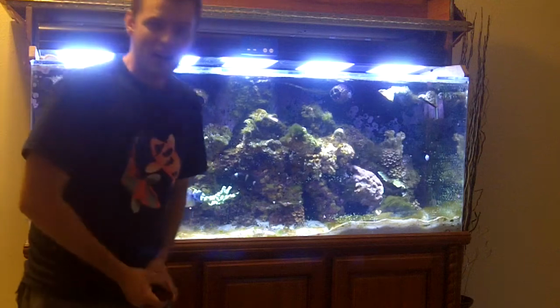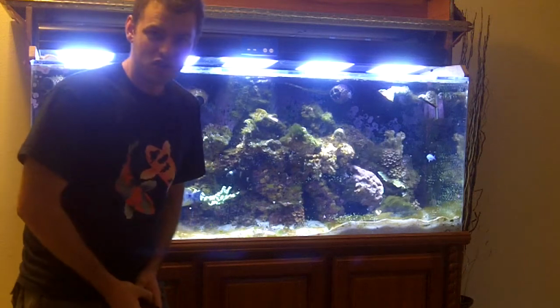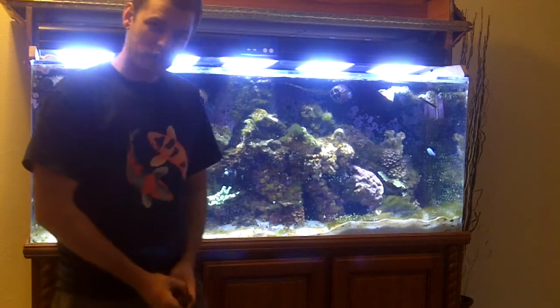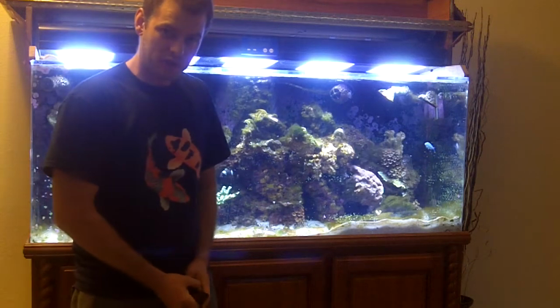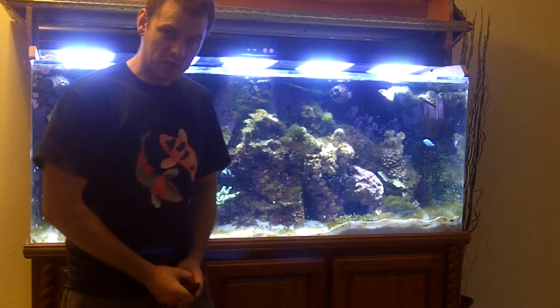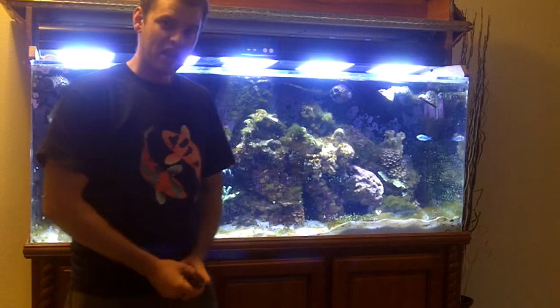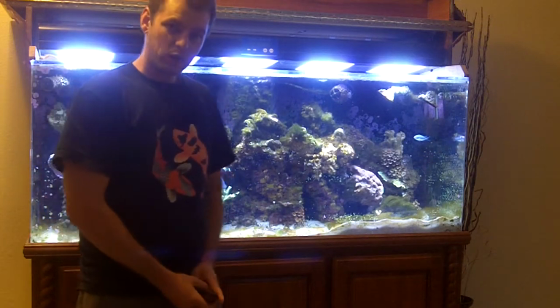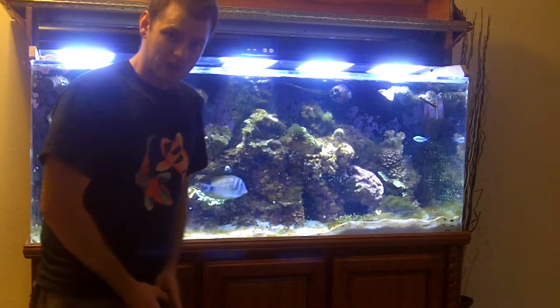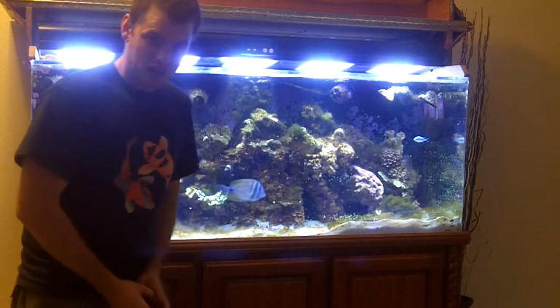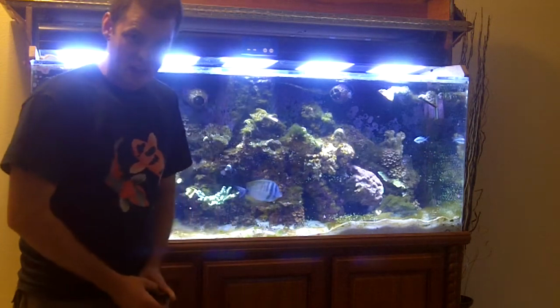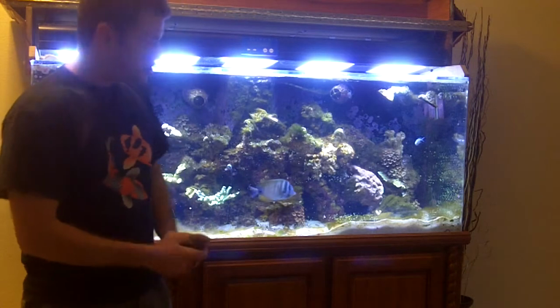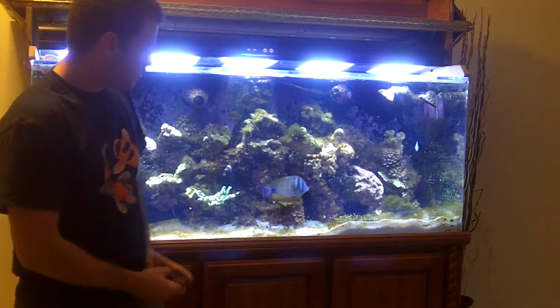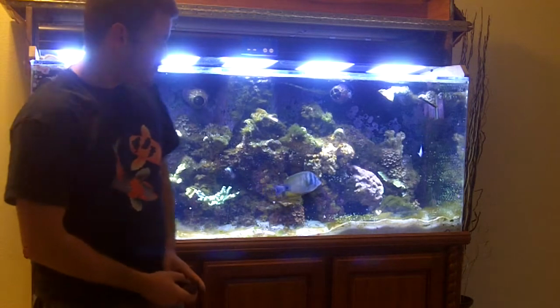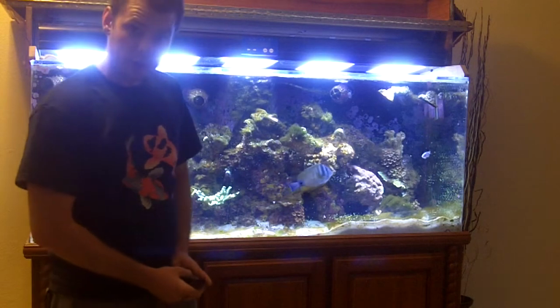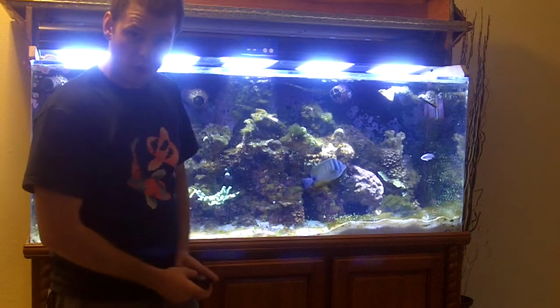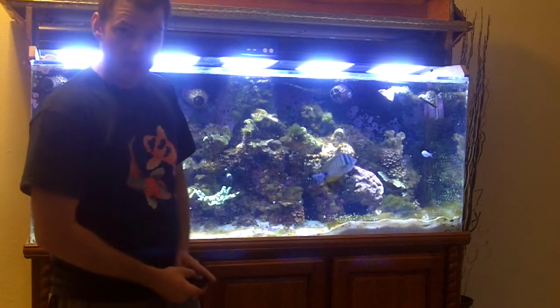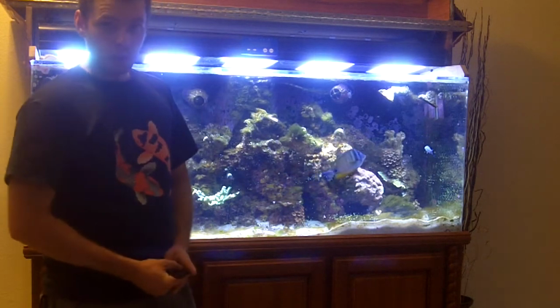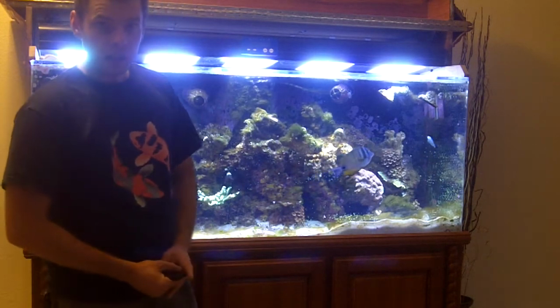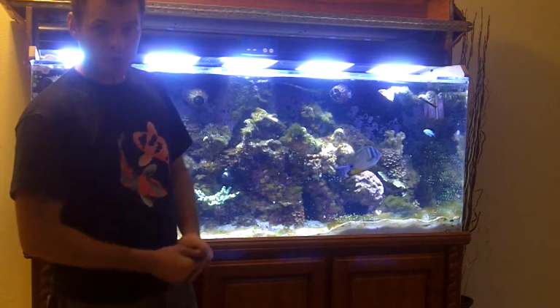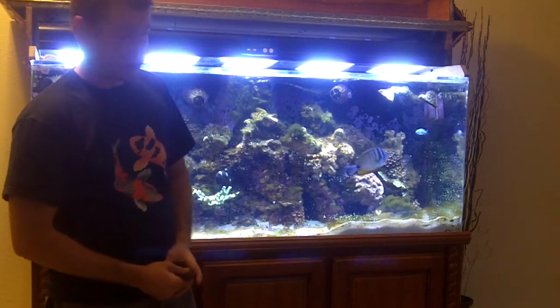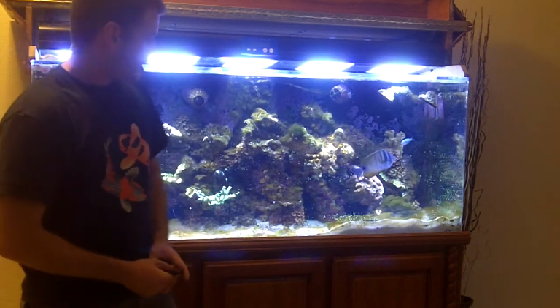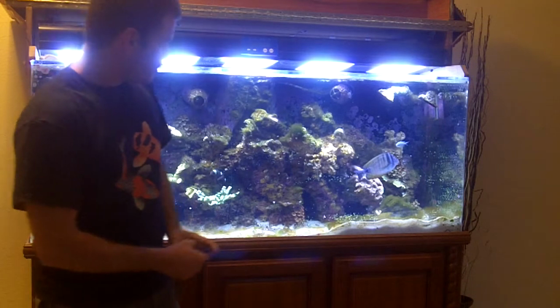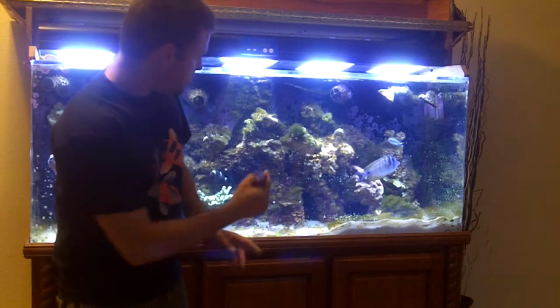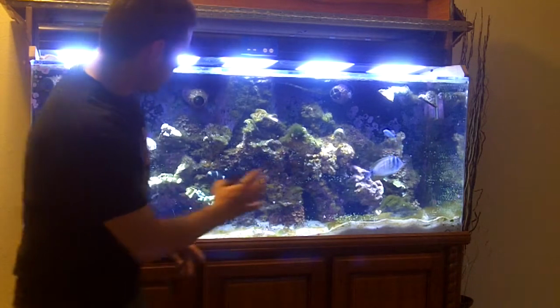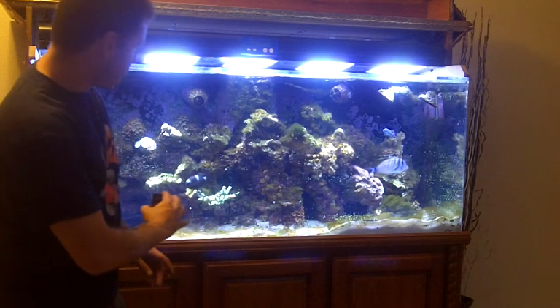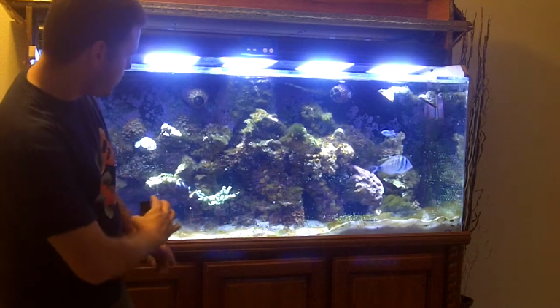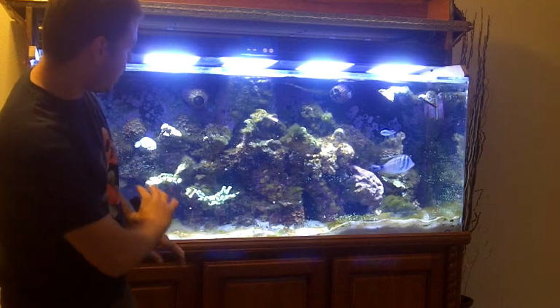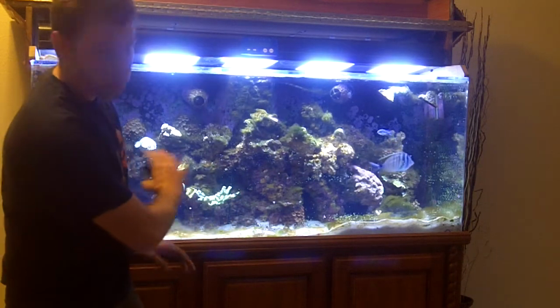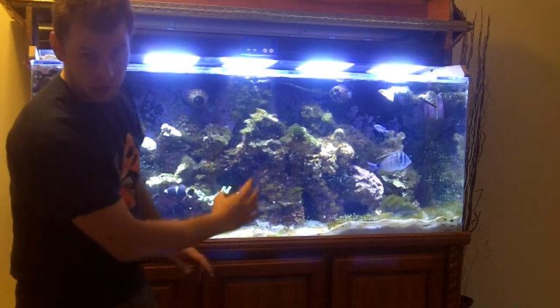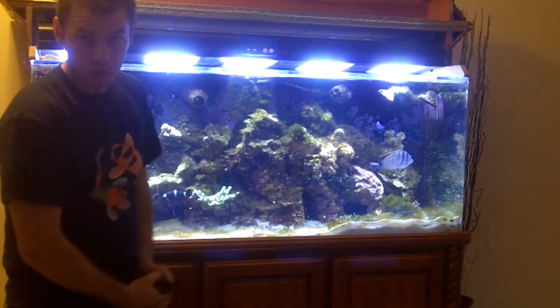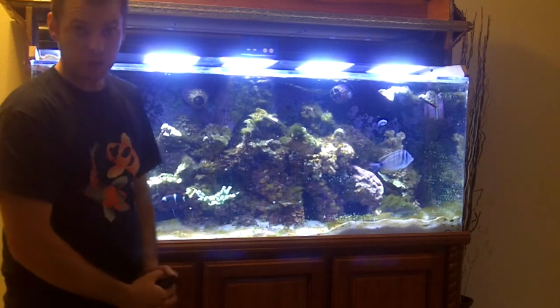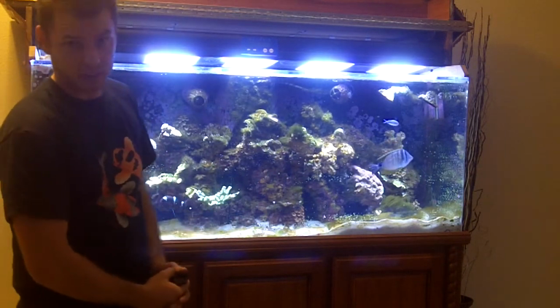Hi, this is Jason with Saltwater Solutions, and we're here at a new project today — a 125-gallon reef aquarium that we're working on restoring. We have some corals living here, but we've had a big hair algae breakout, and we're working on resolving that.